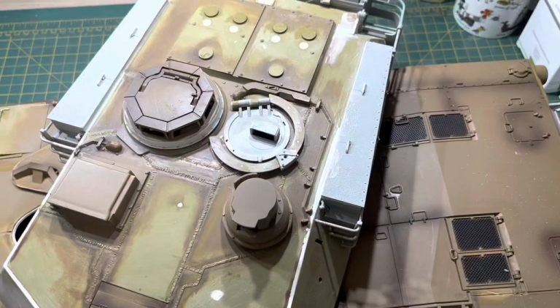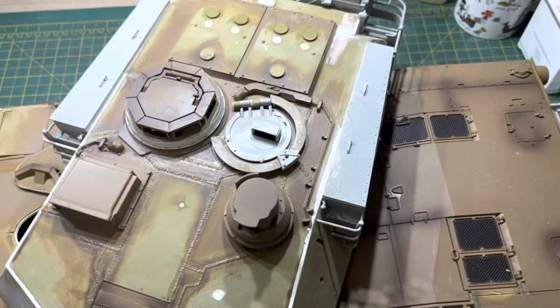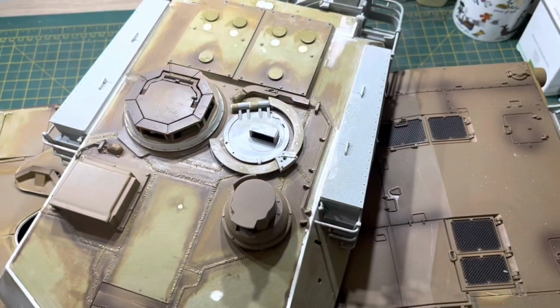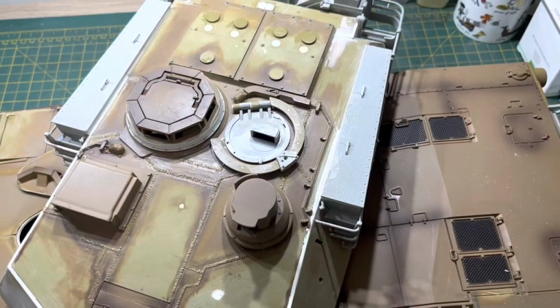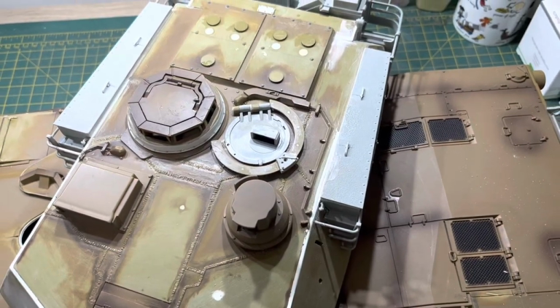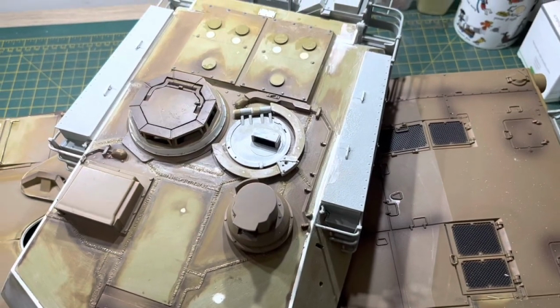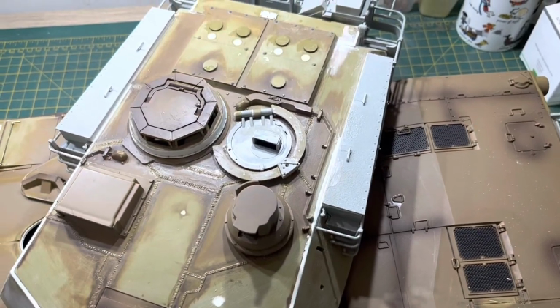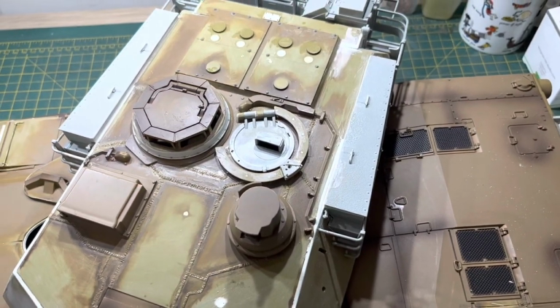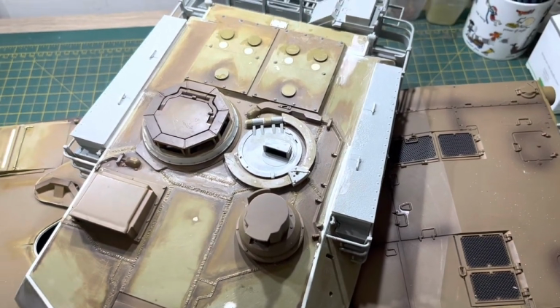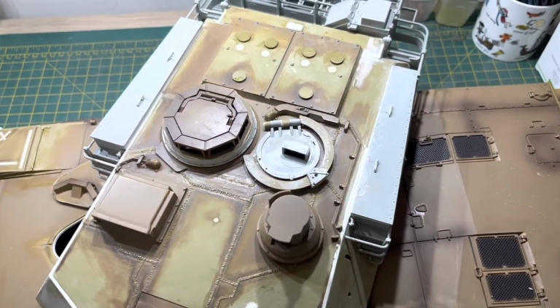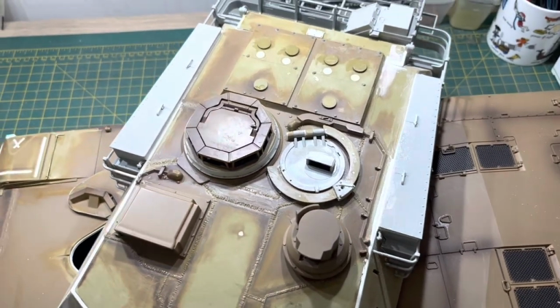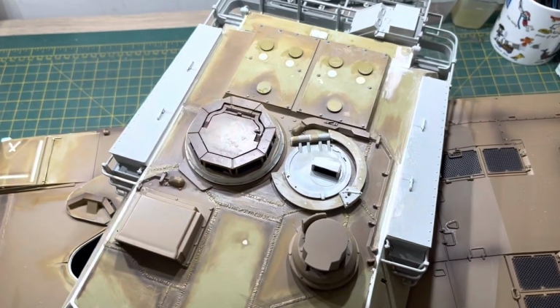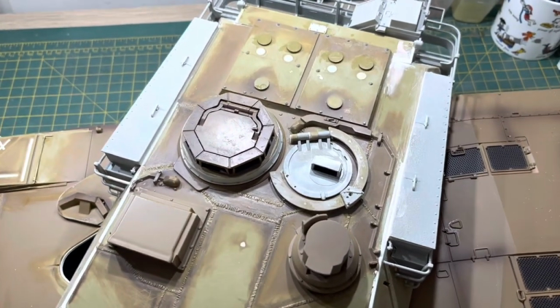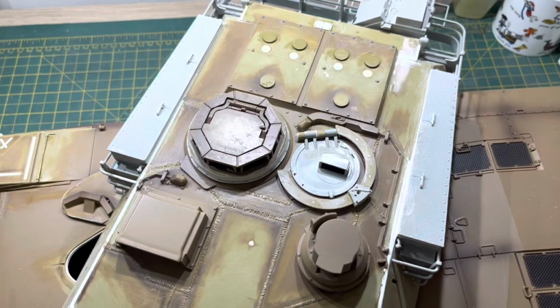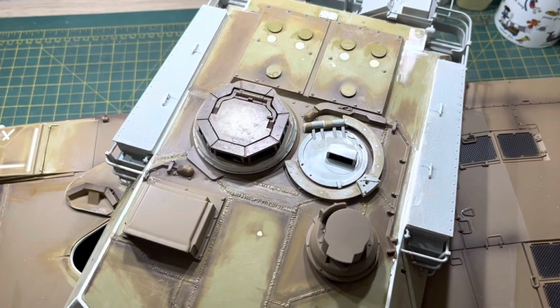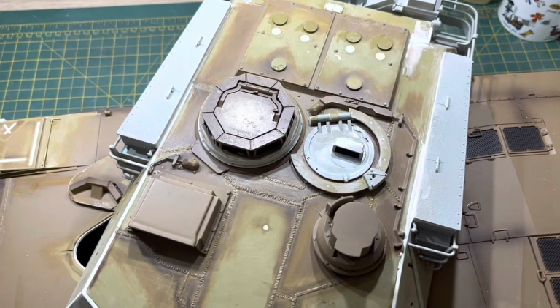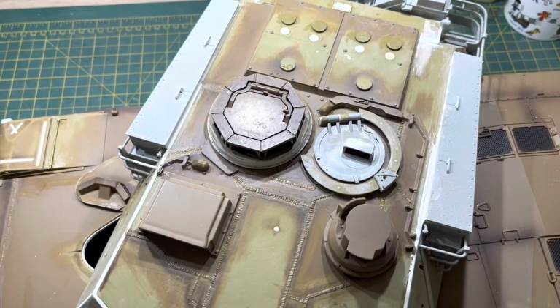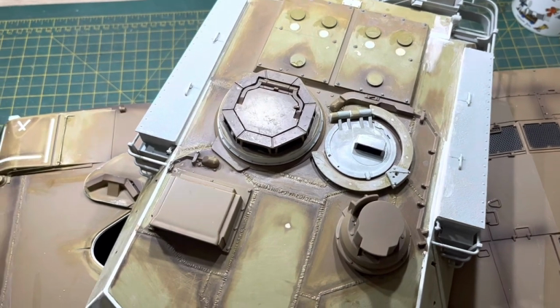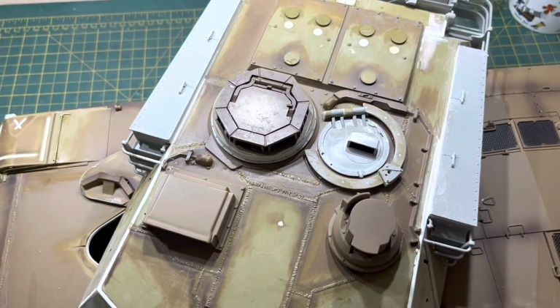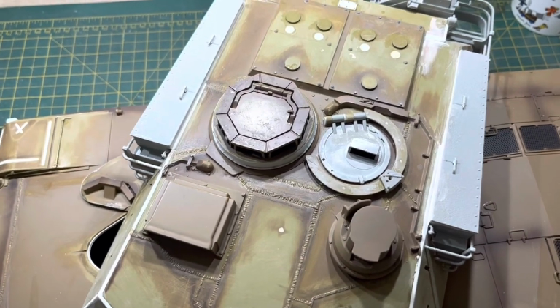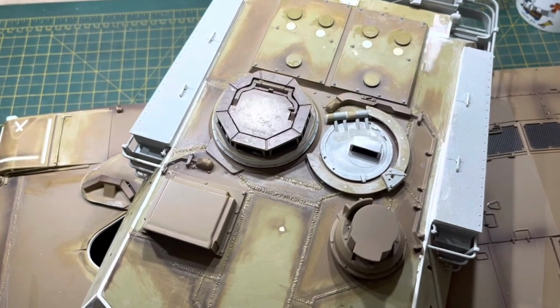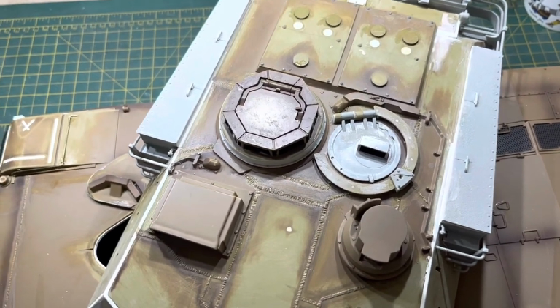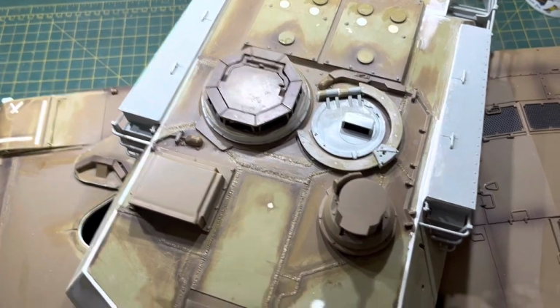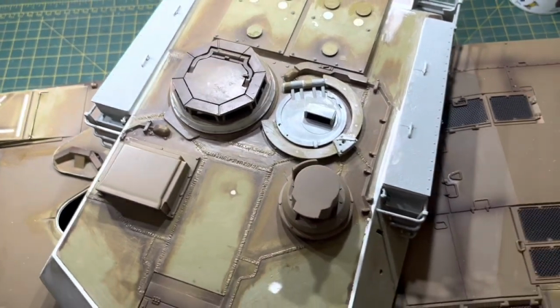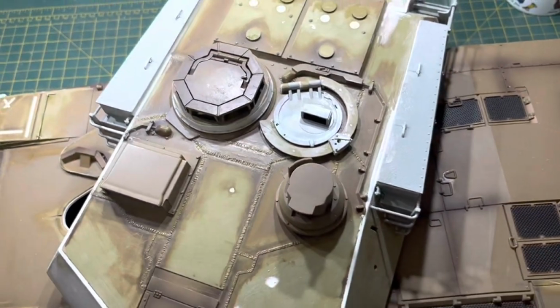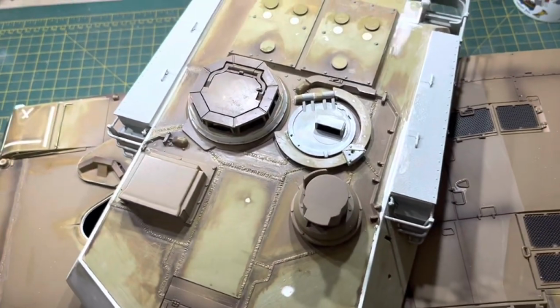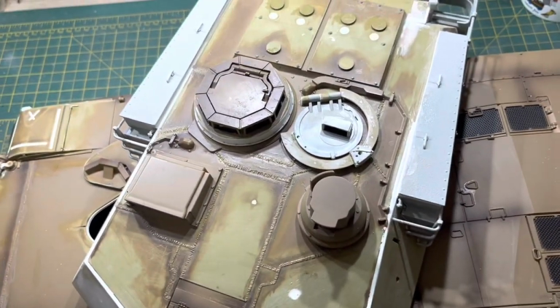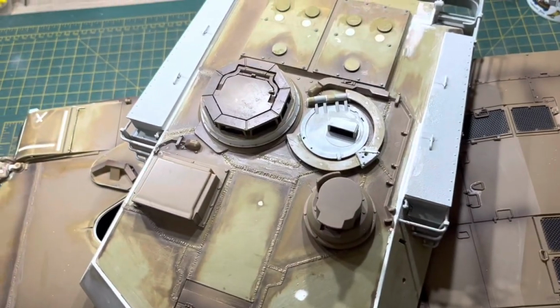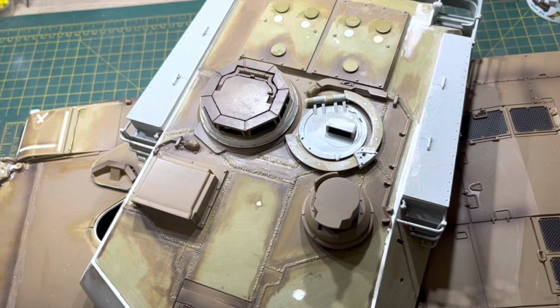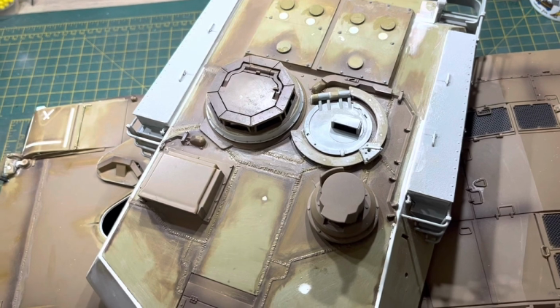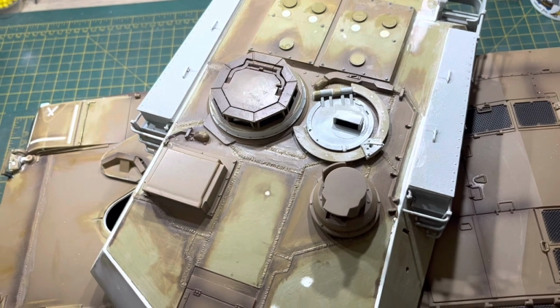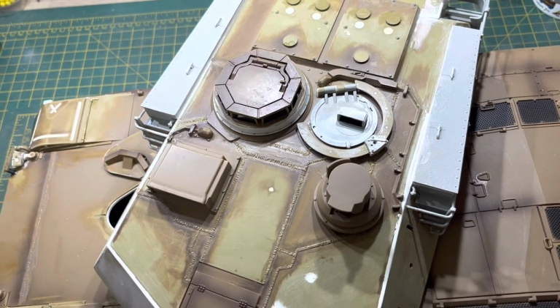Hi all, I made a mistake. When I put the Trumpeter loader's machine gun rail on, I just kept looking at the pictures — it's just too big.